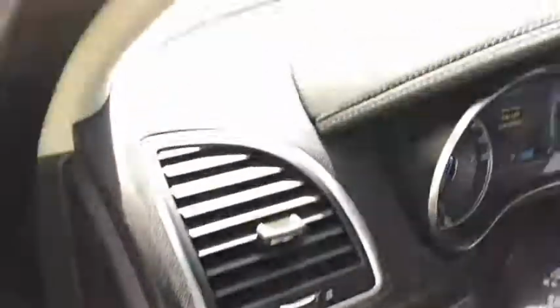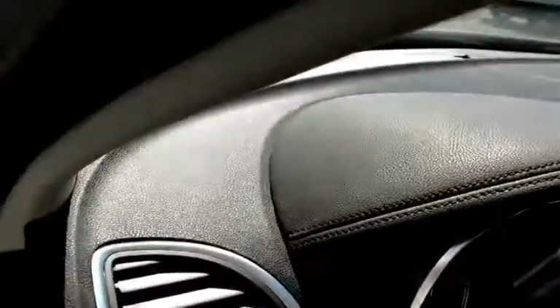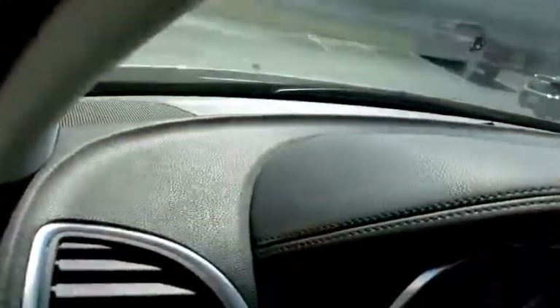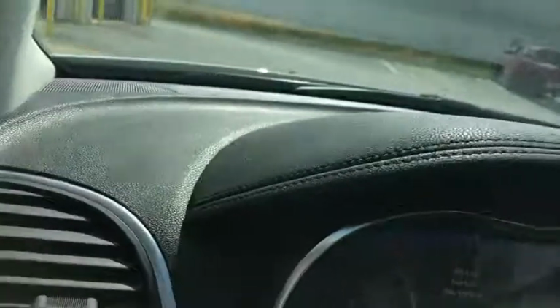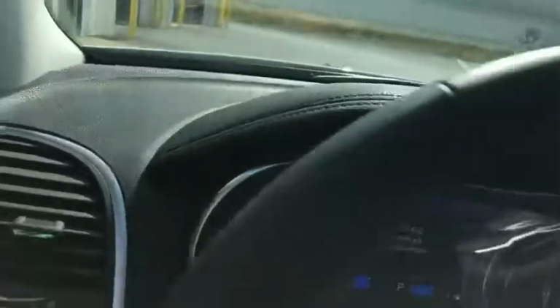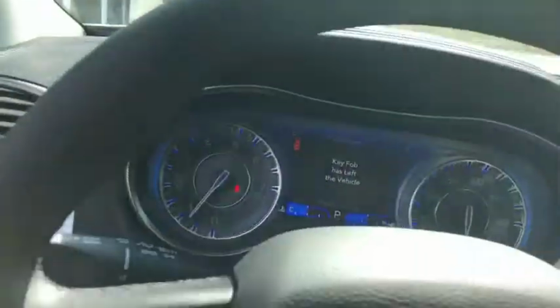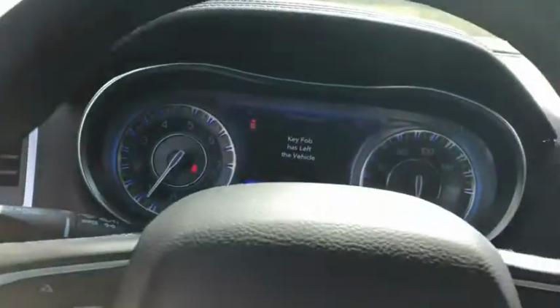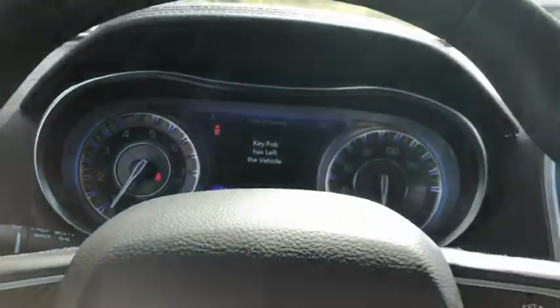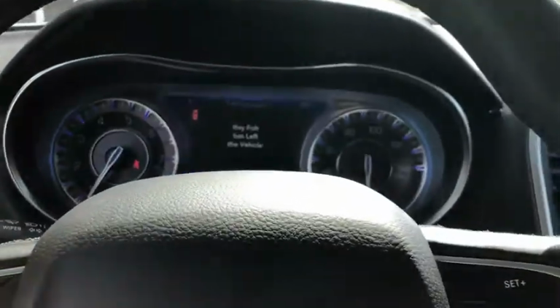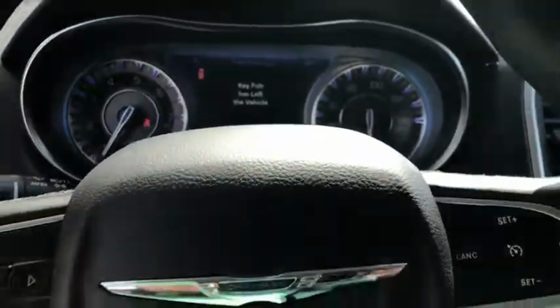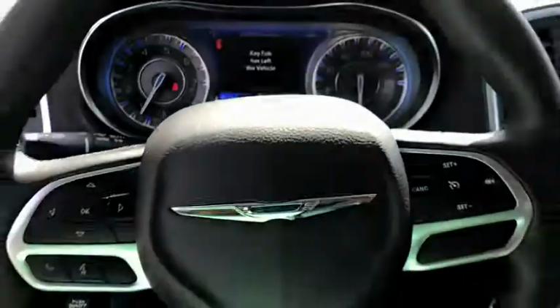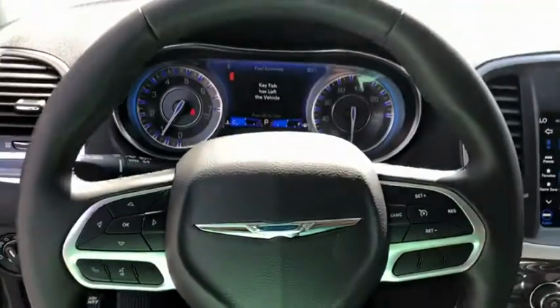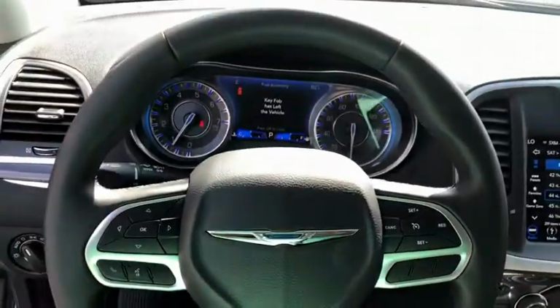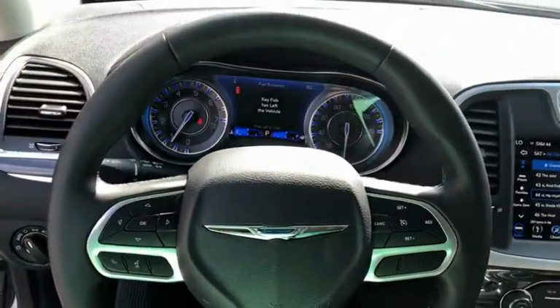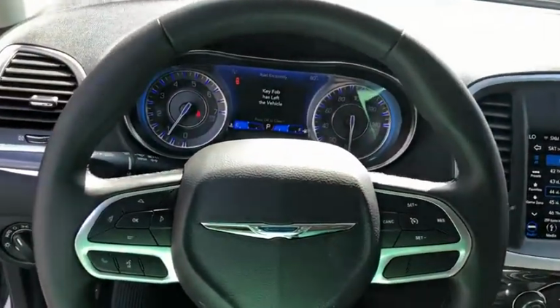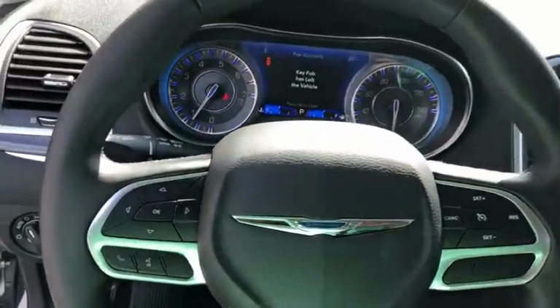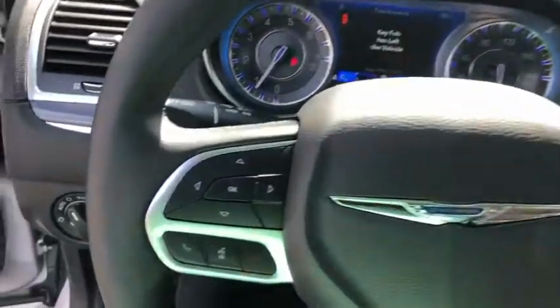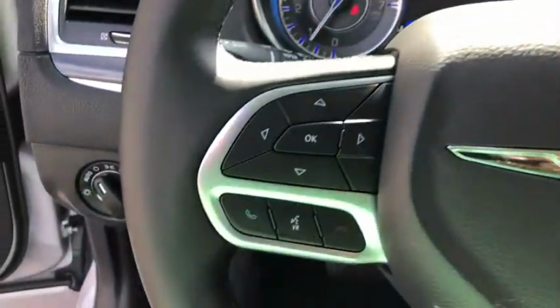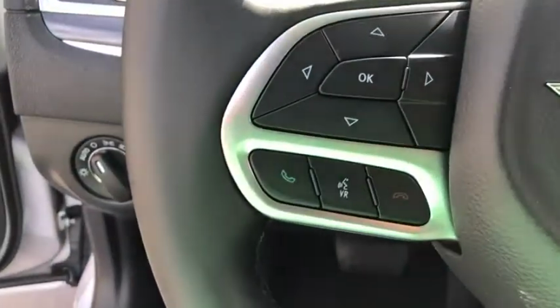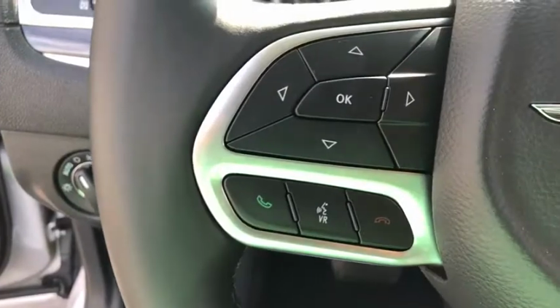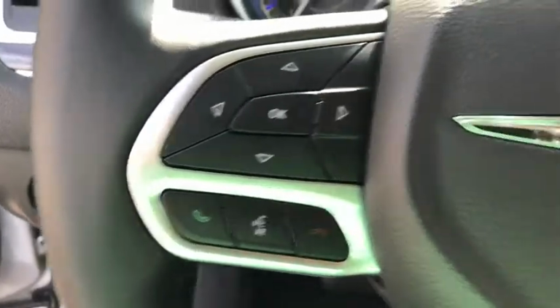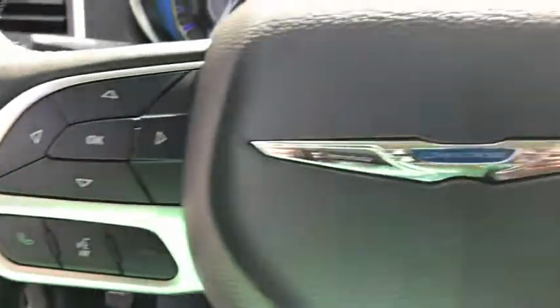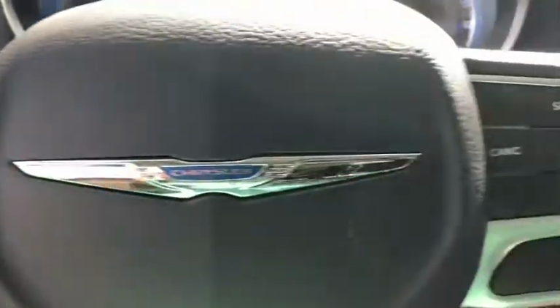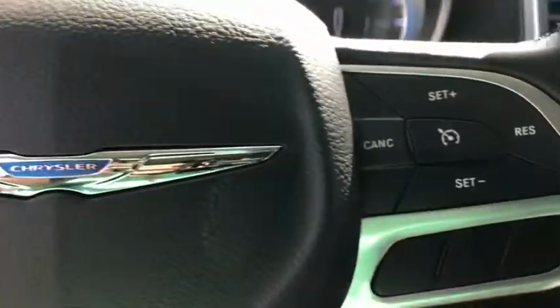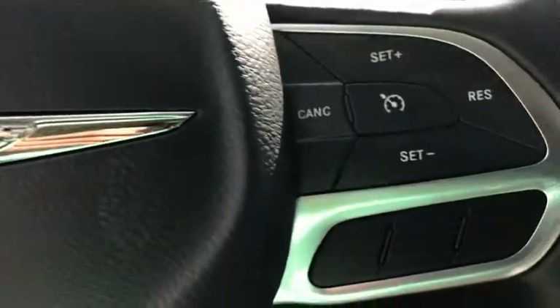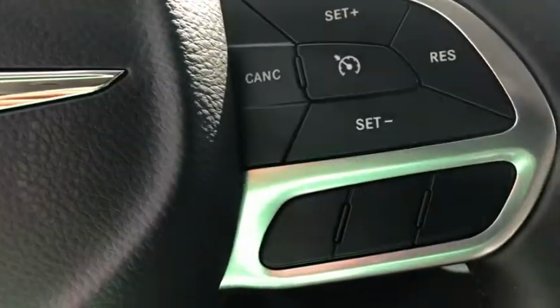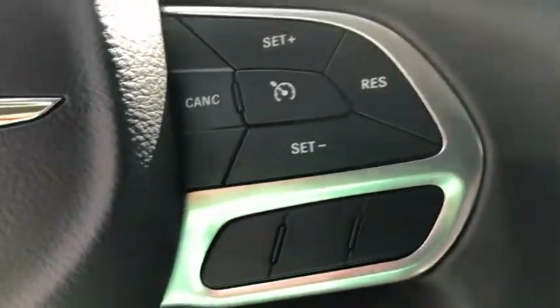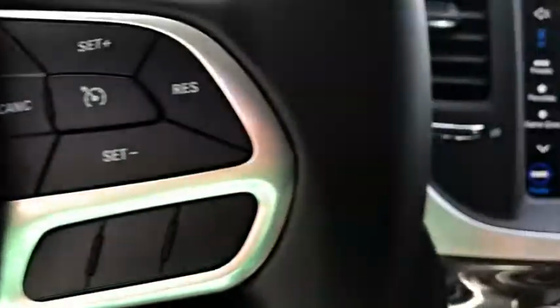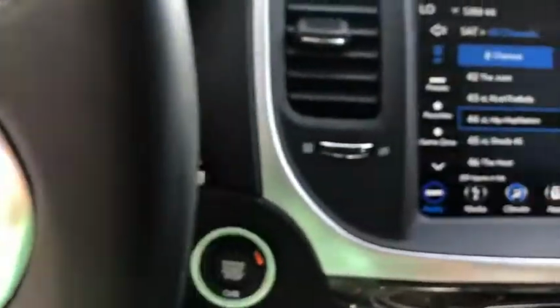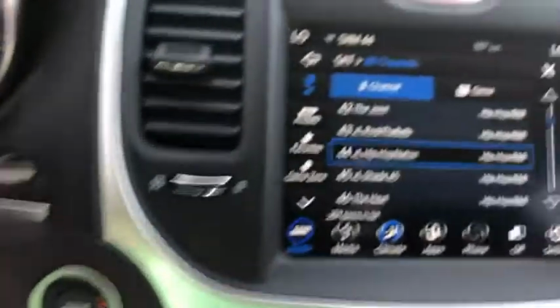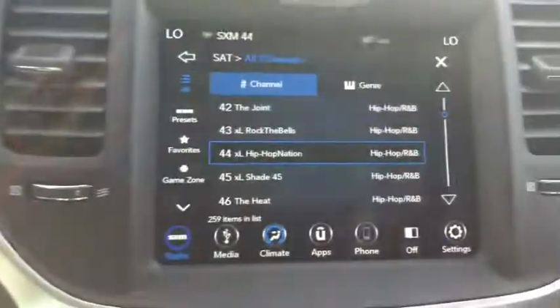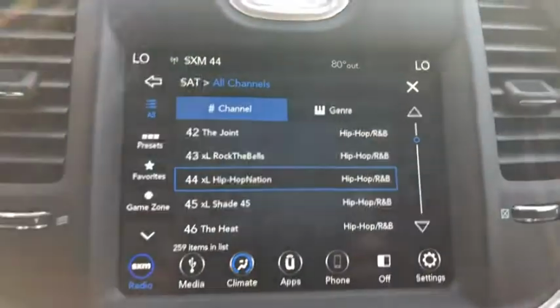Panic alarm, tachometer, remote keyless entry, brake assist, power driver's seat, sport appearance package, front reading lamps, front bucket seats, tilt steering wheel.